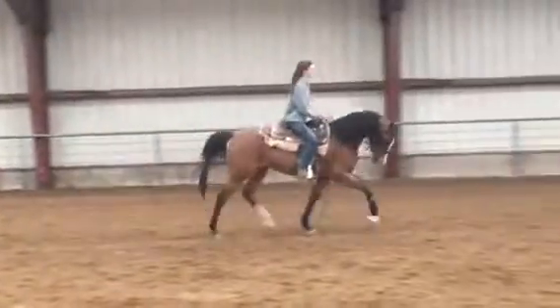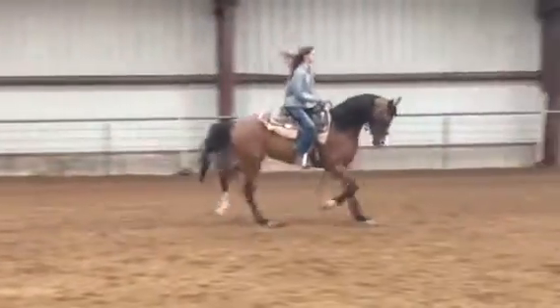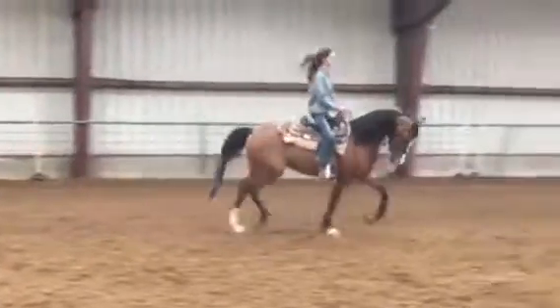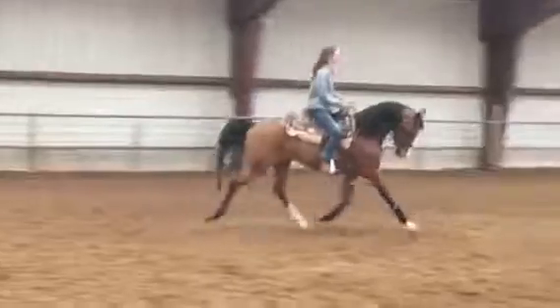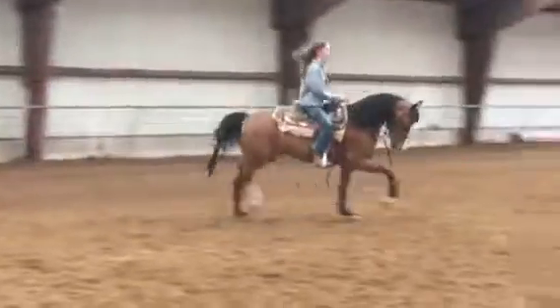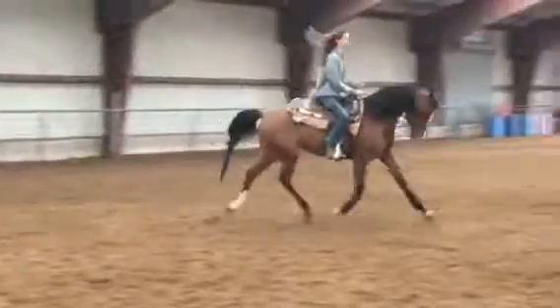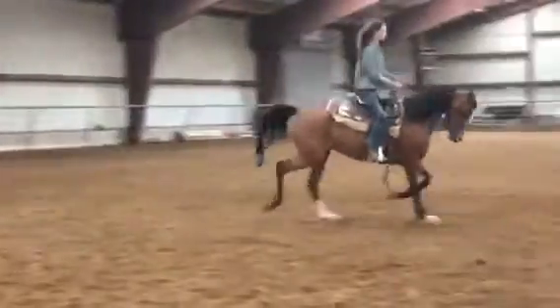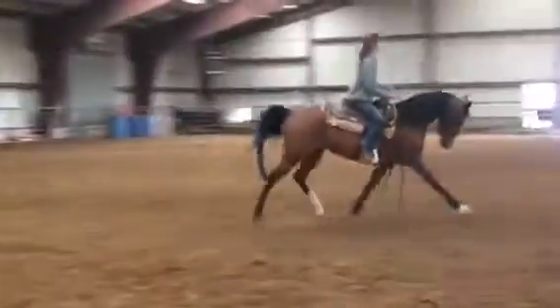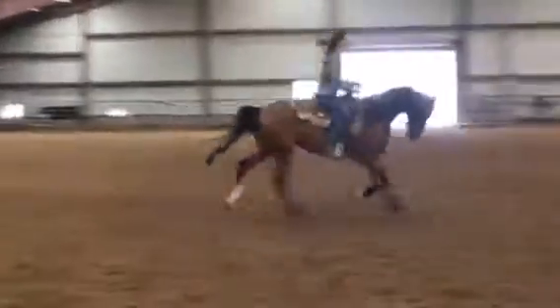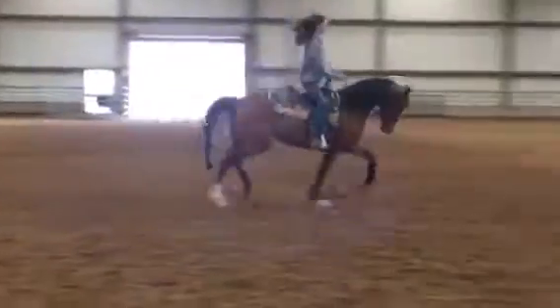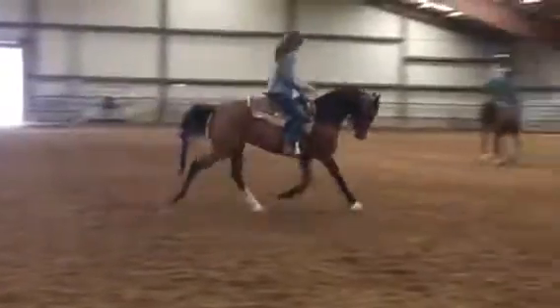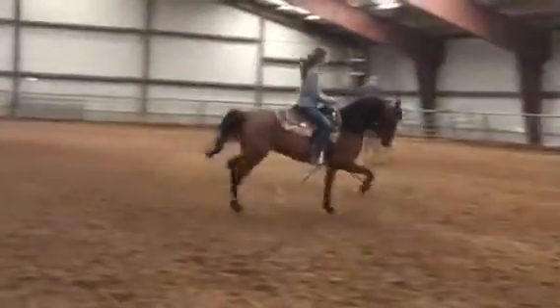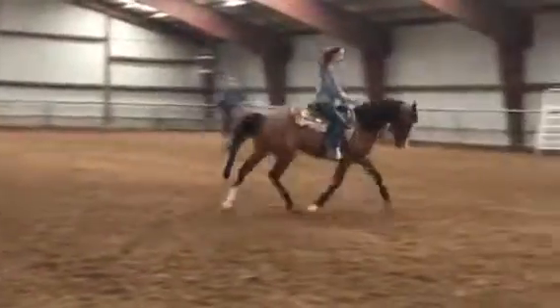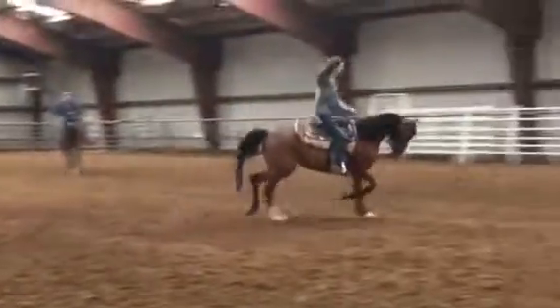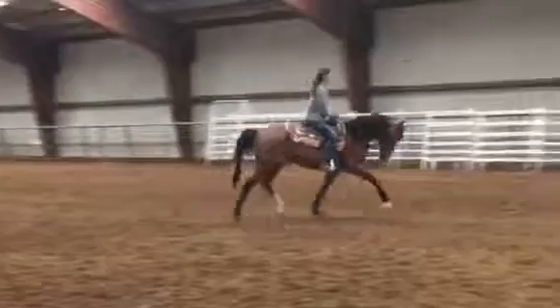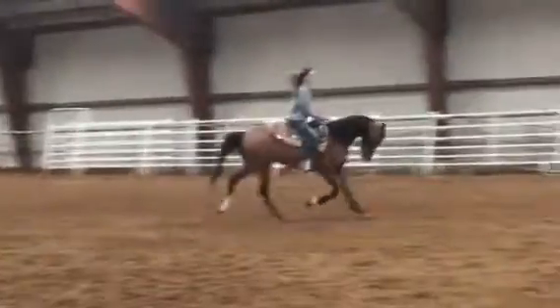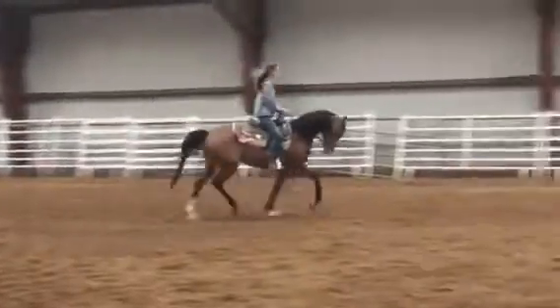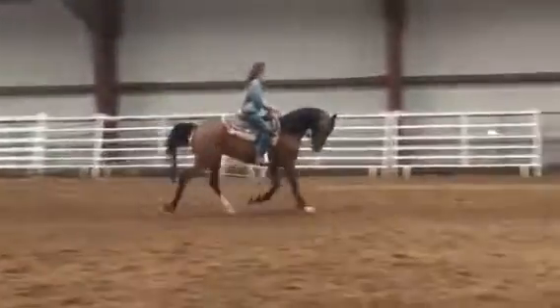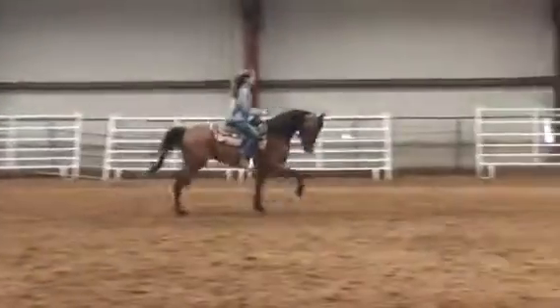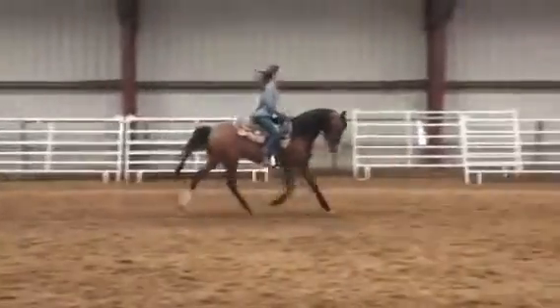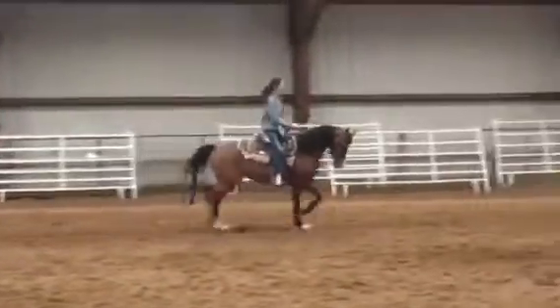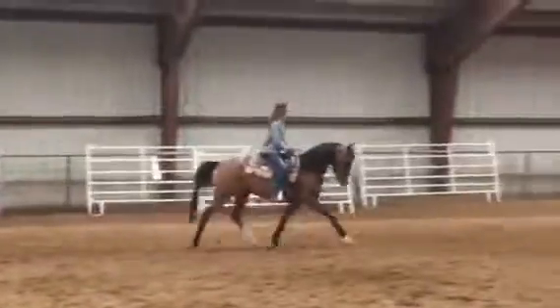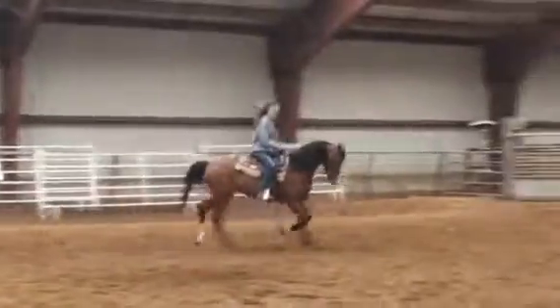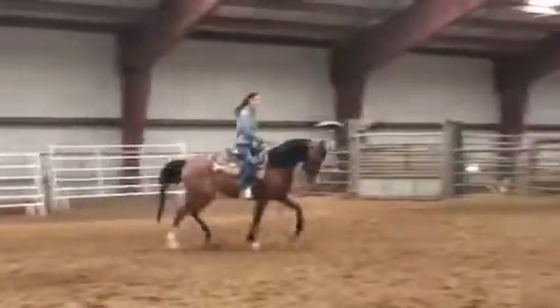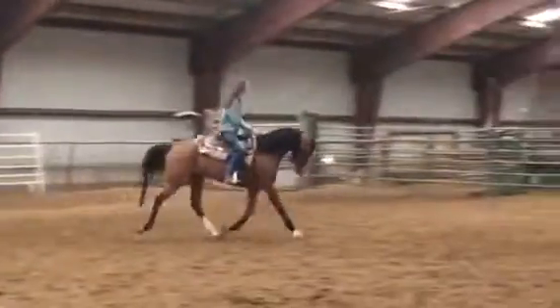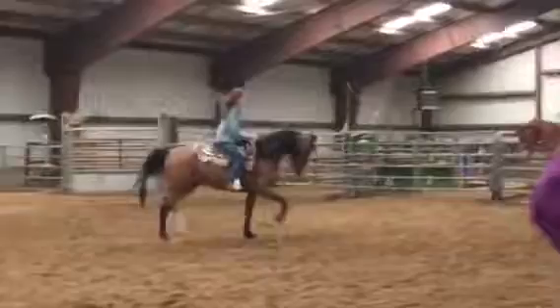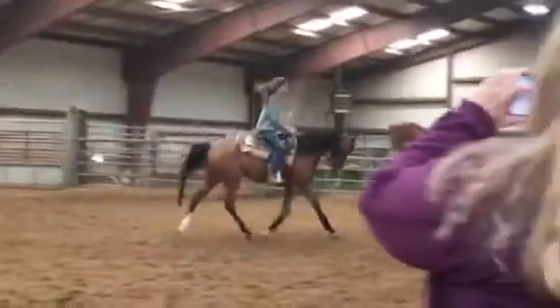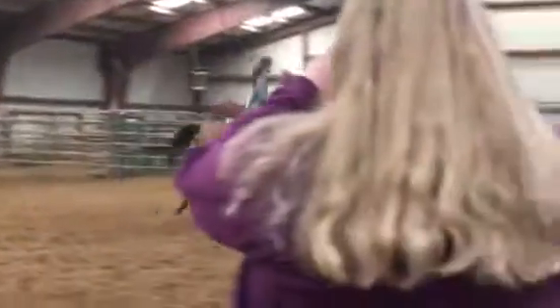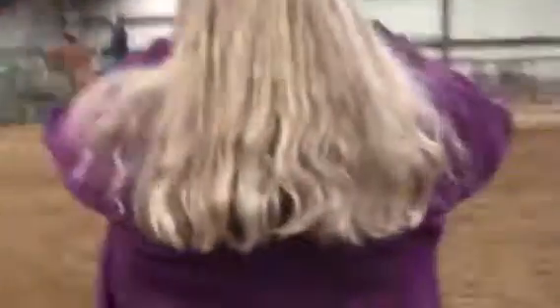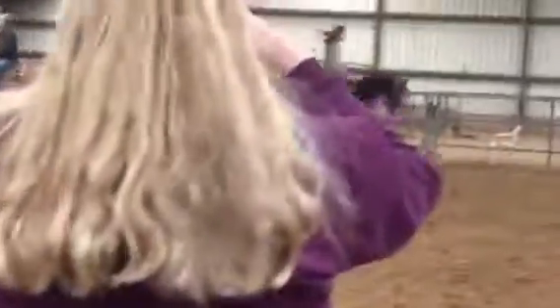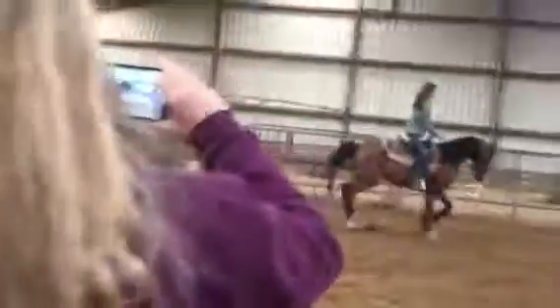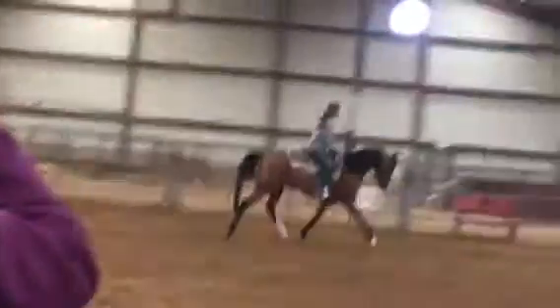Left rein. Left rein. Hard. Slow down. So that push is not to make her go faster. It's to make her get underneath herself. If you don't slow down the front end while you're pushing the back end, she's just going to go faster. That's better.